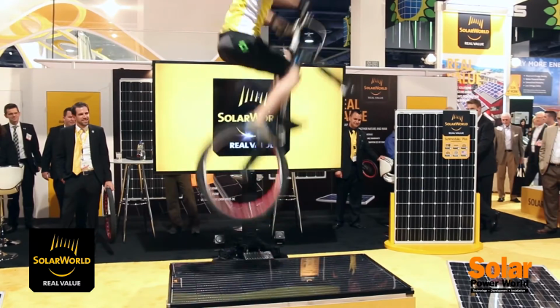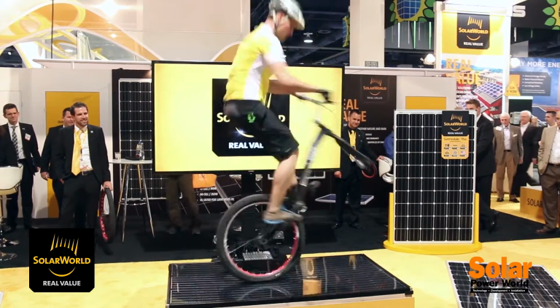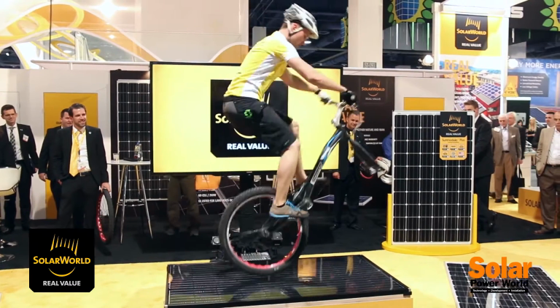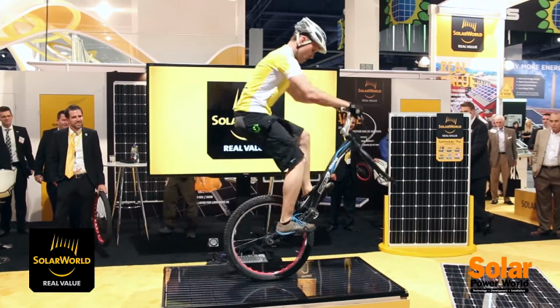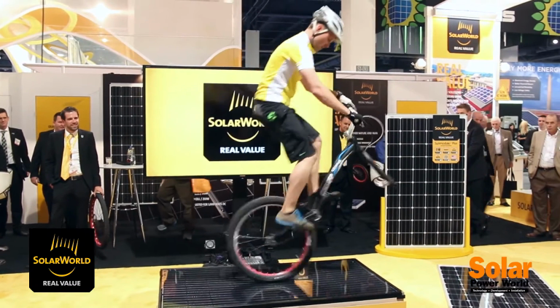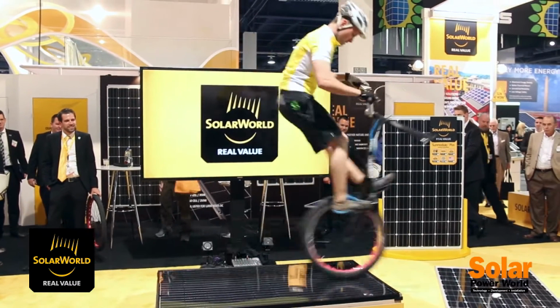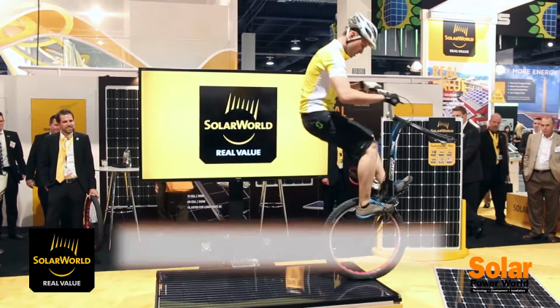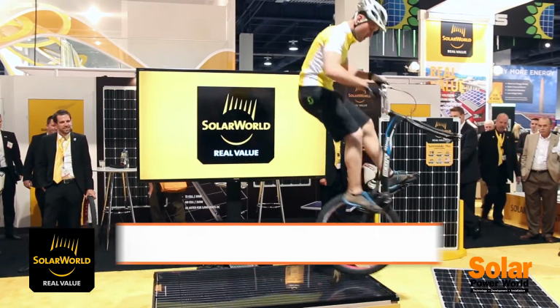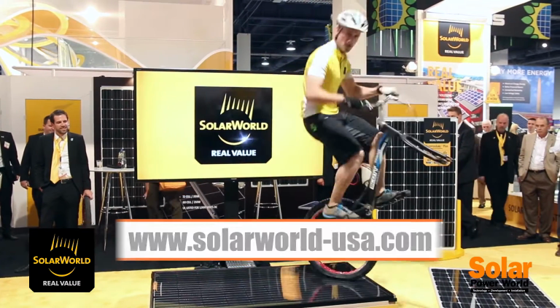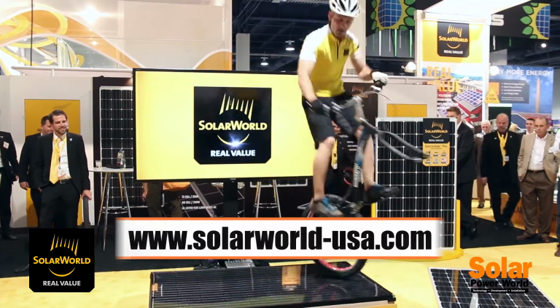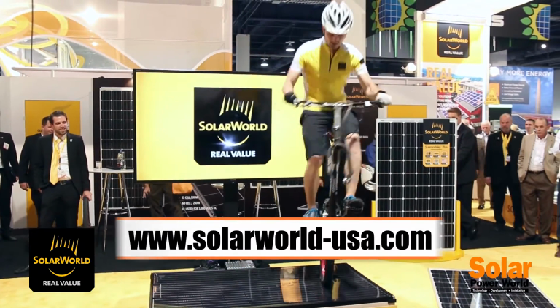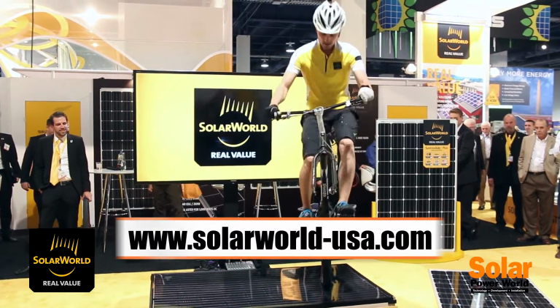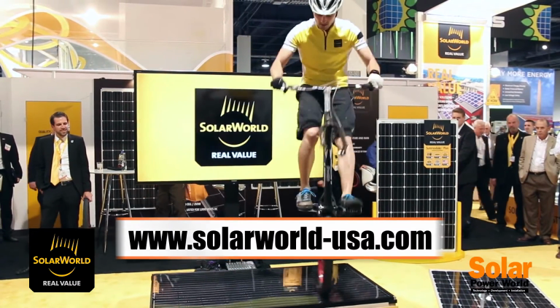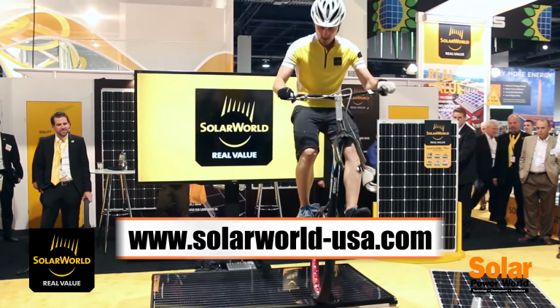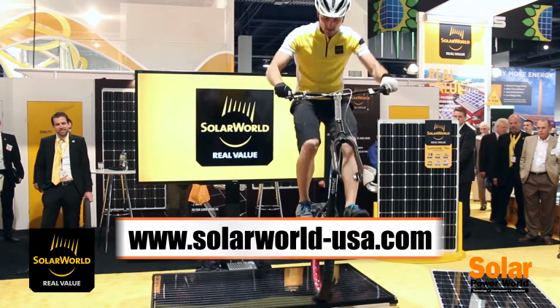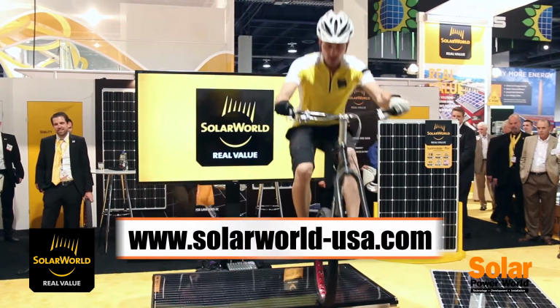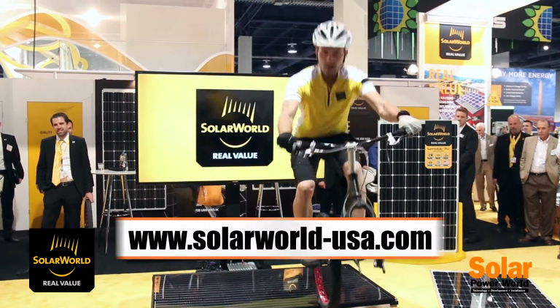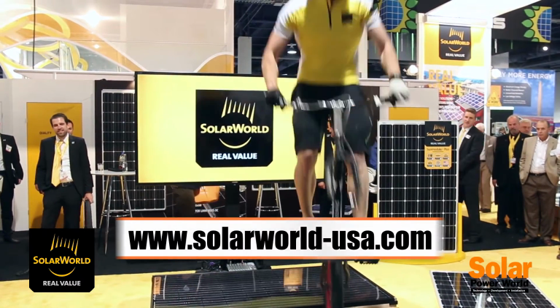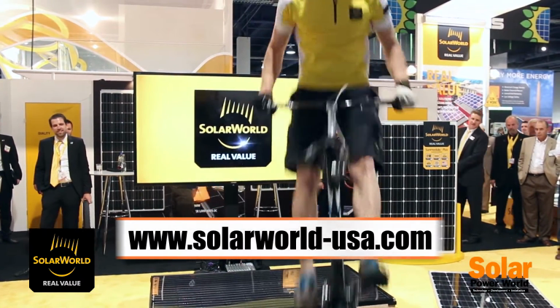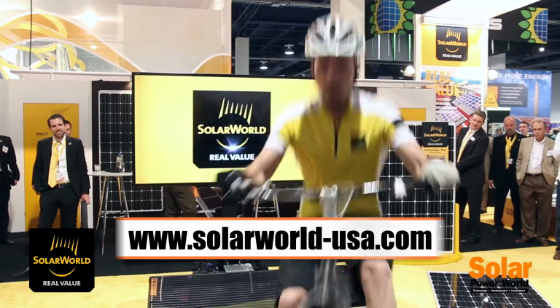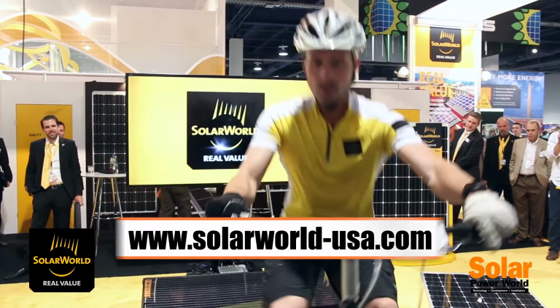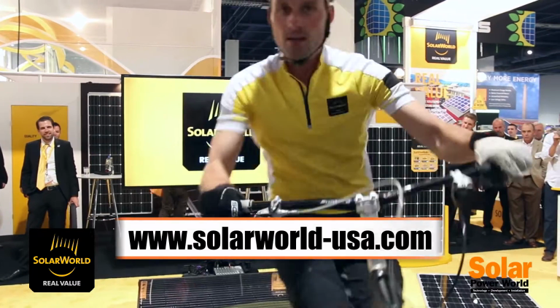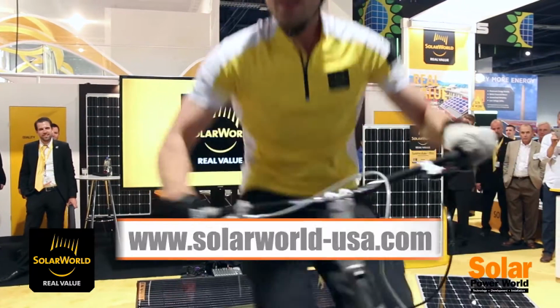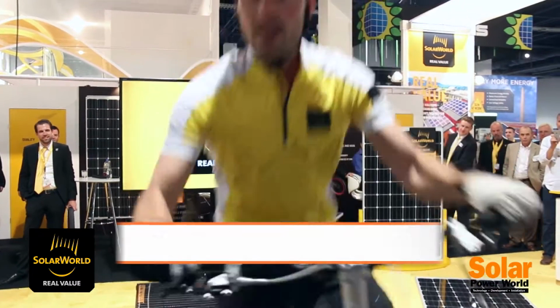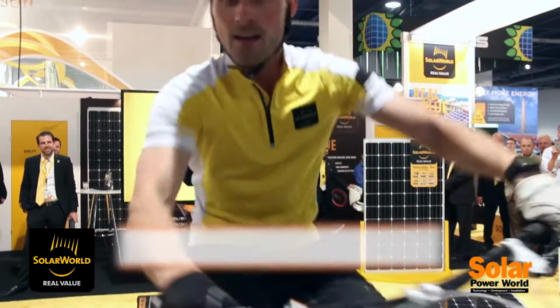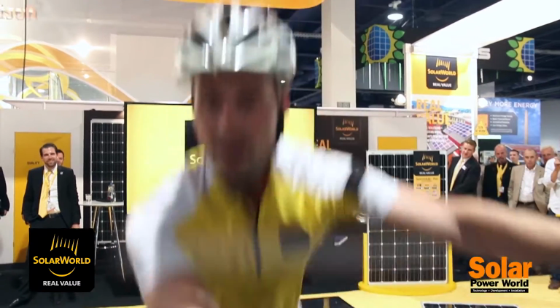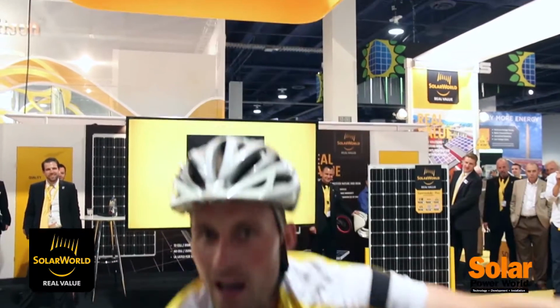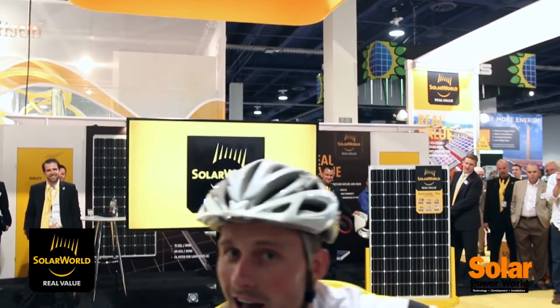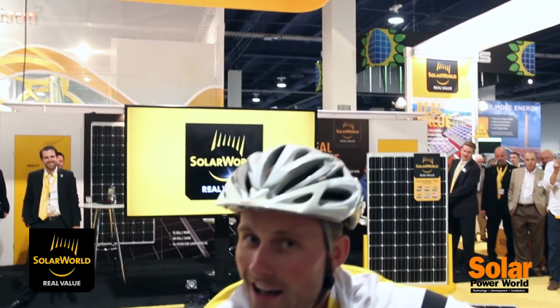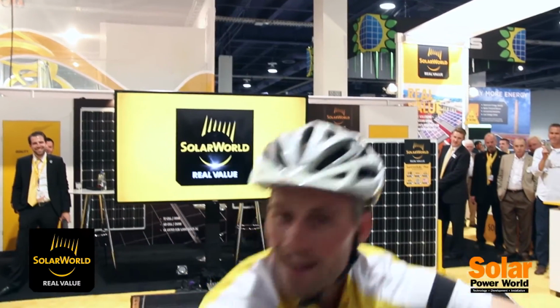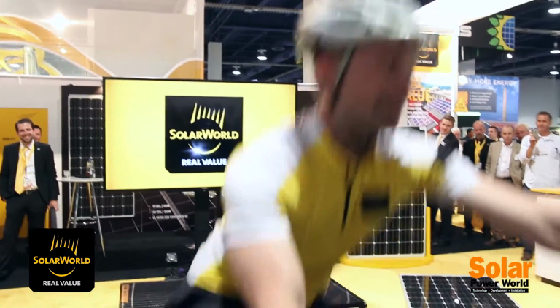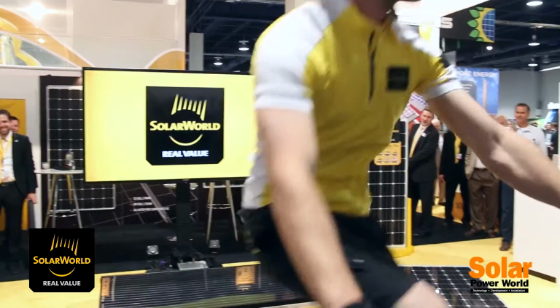Okay, great. Thank you, Sebastian. That was a great demonstration, and we appreciate the show you put on for us. Okay, thank you.